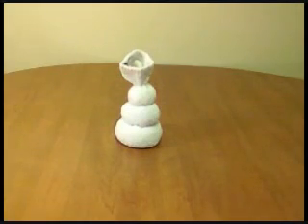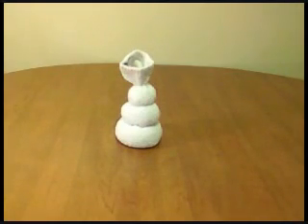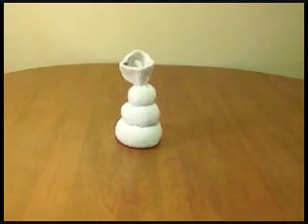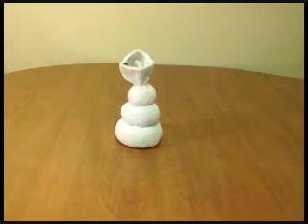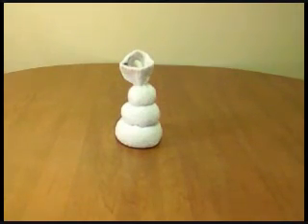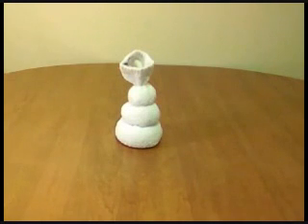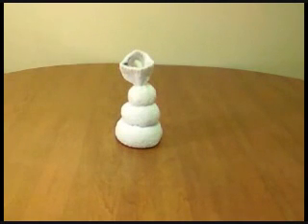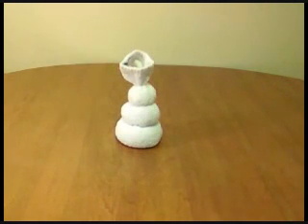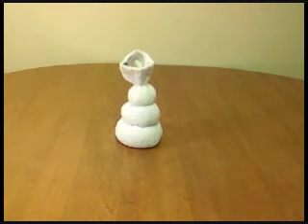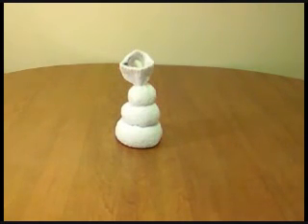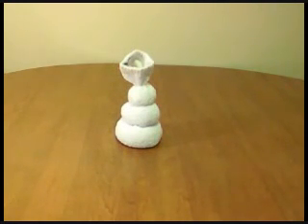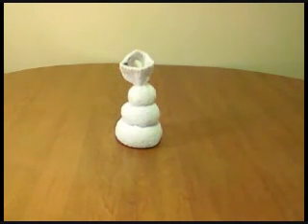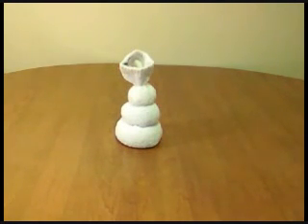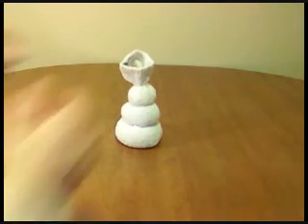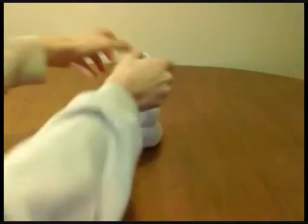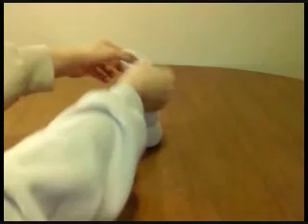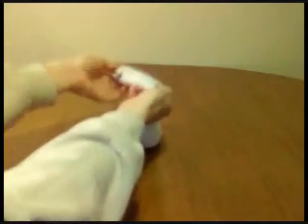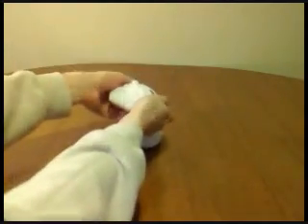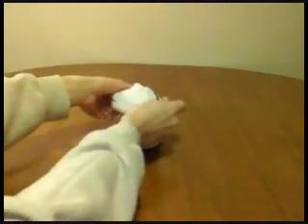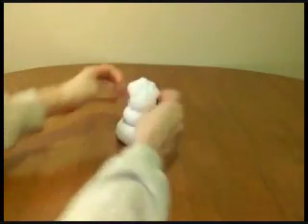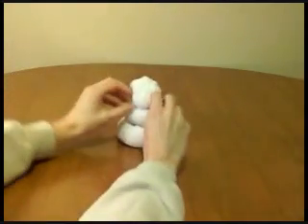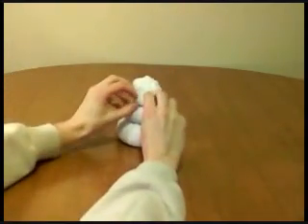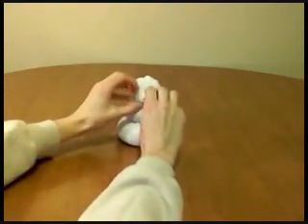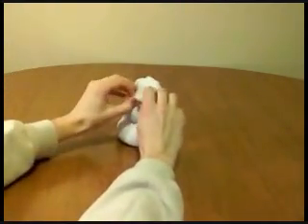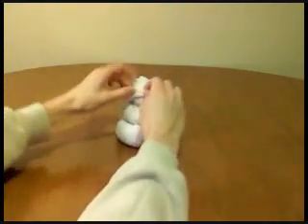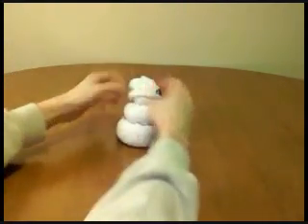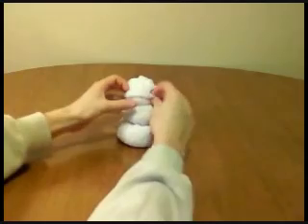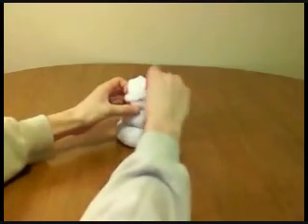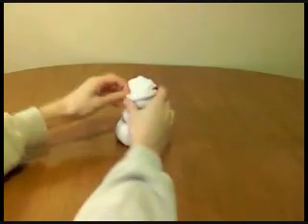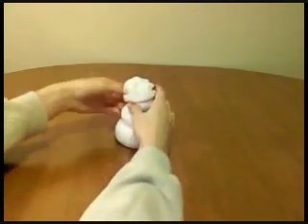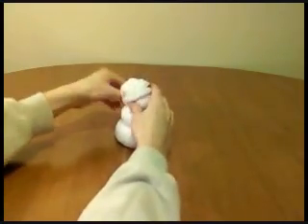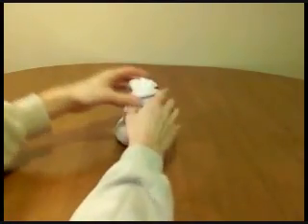In this next step, we're going to make a hat on our snowman with the extra sock. Then fold the bottom layer one more time to make a rim.